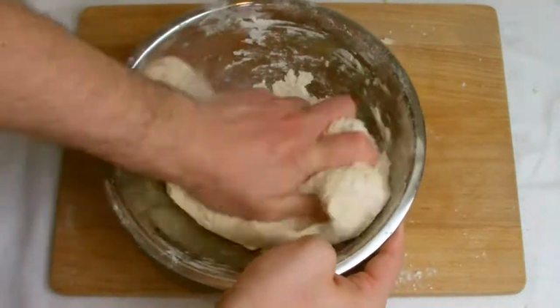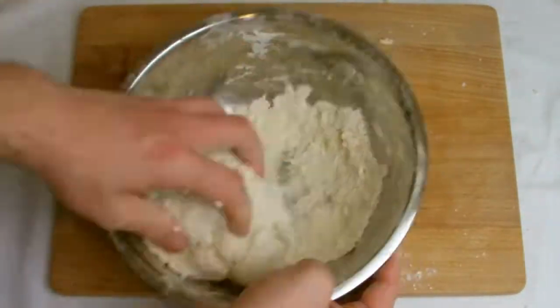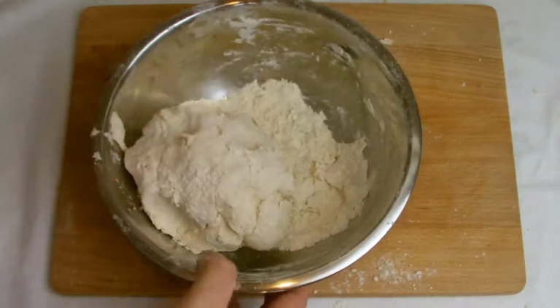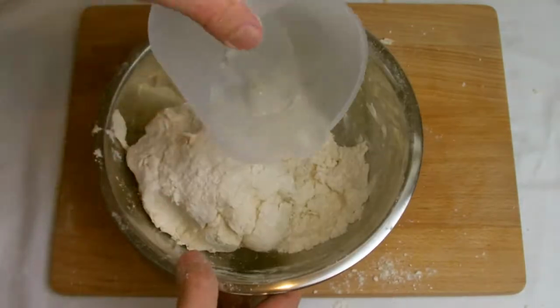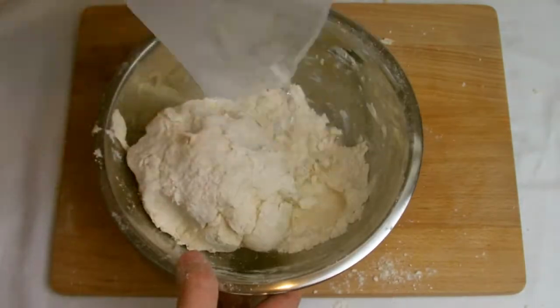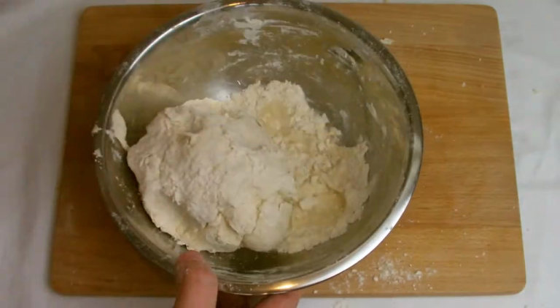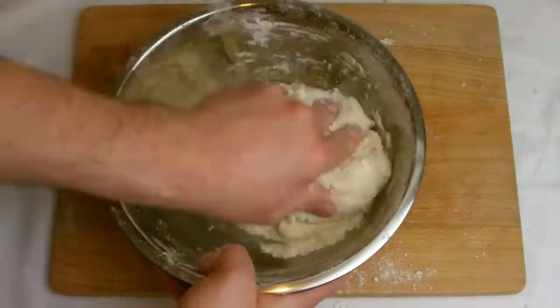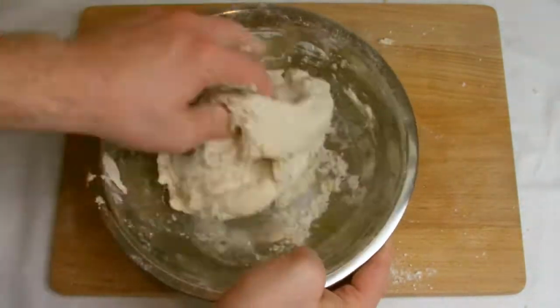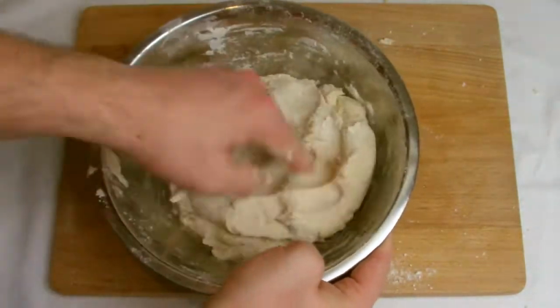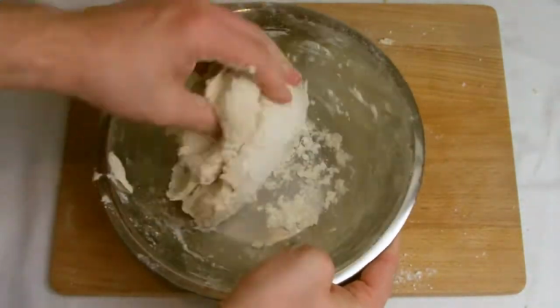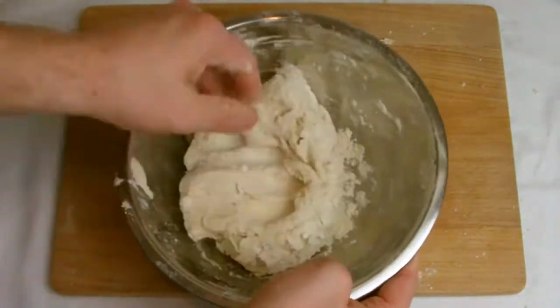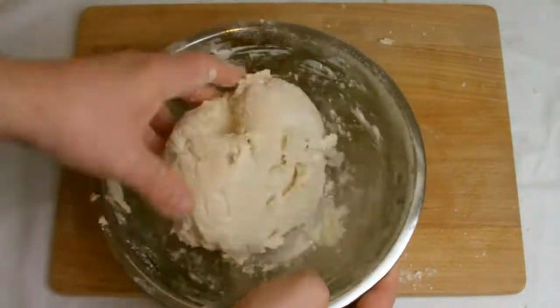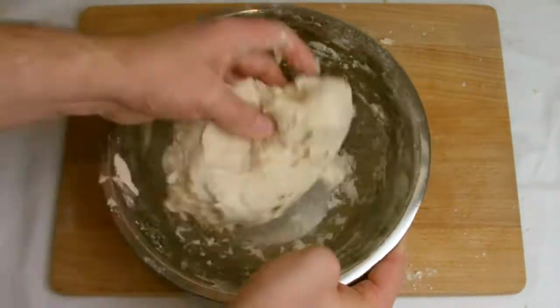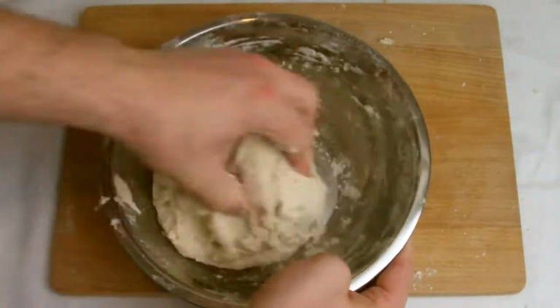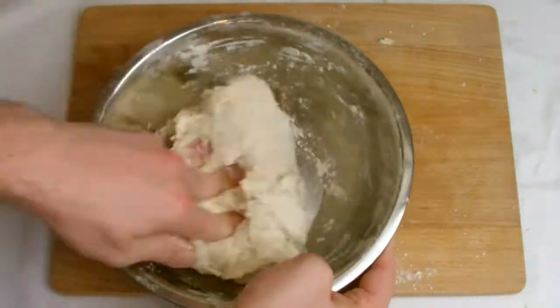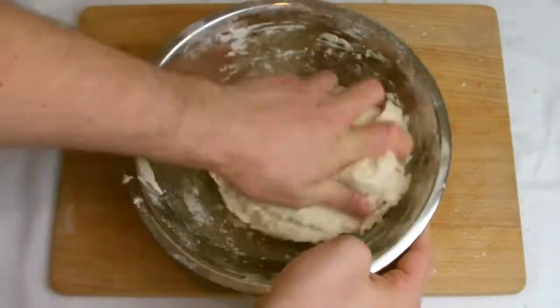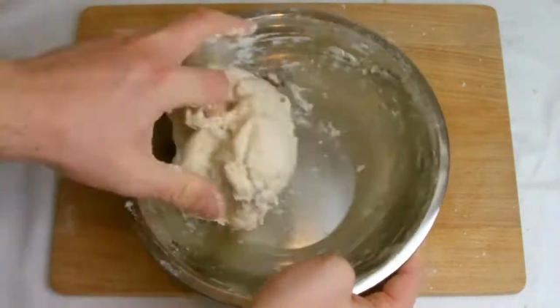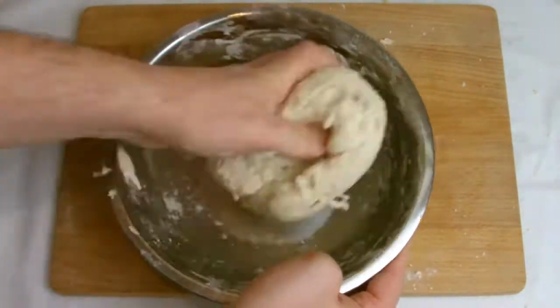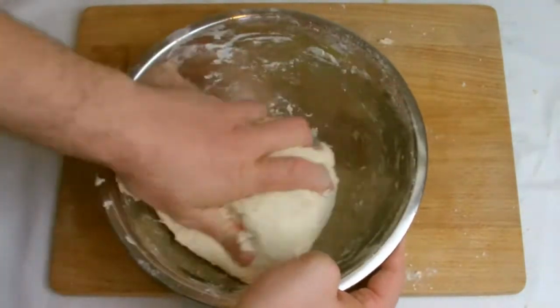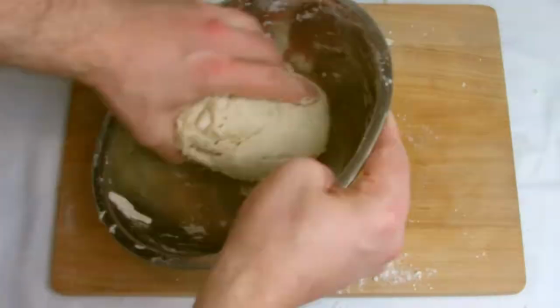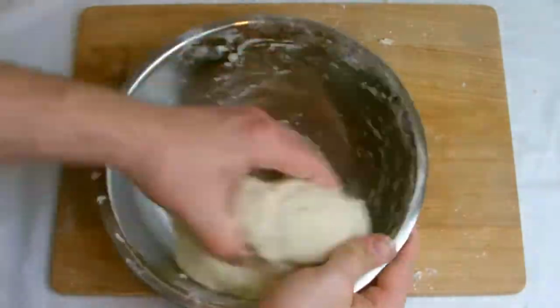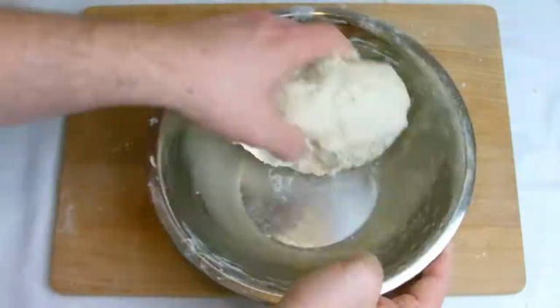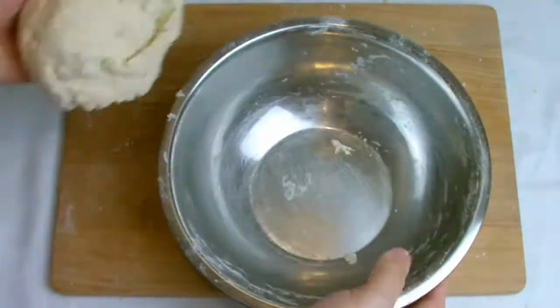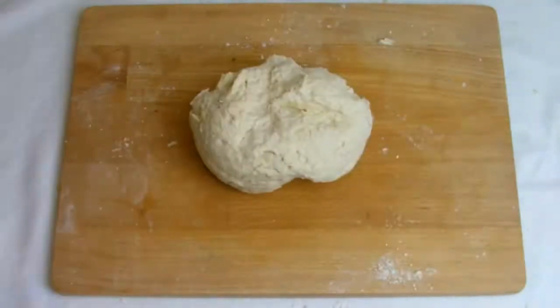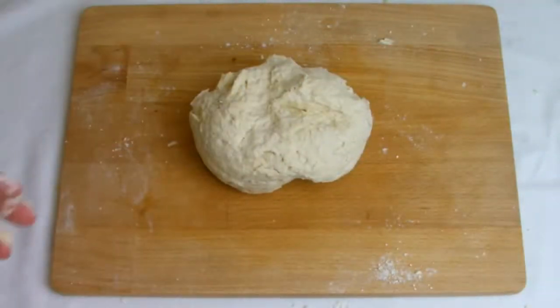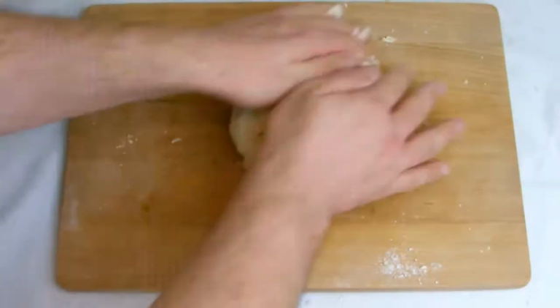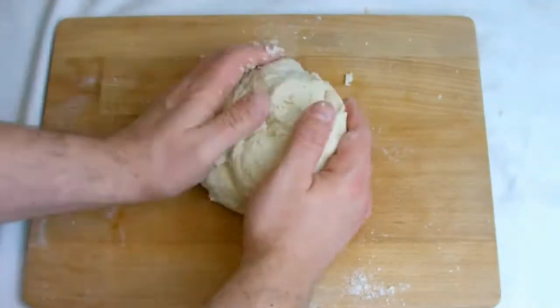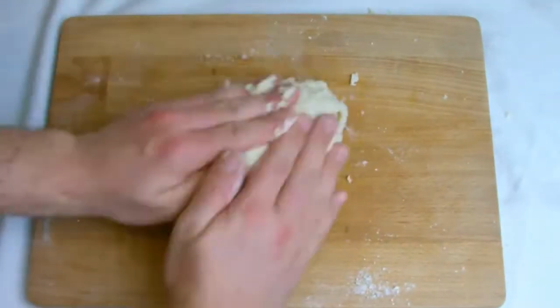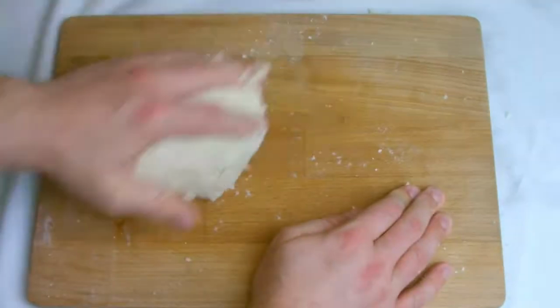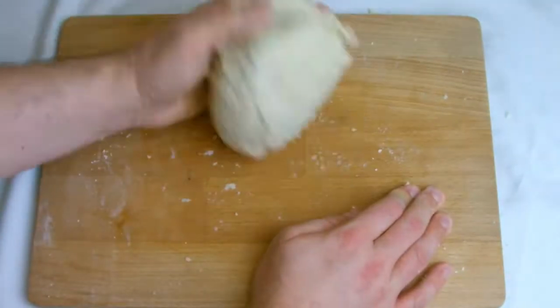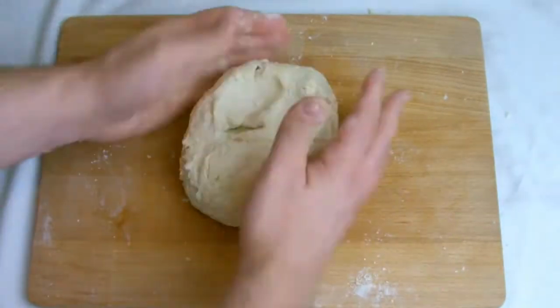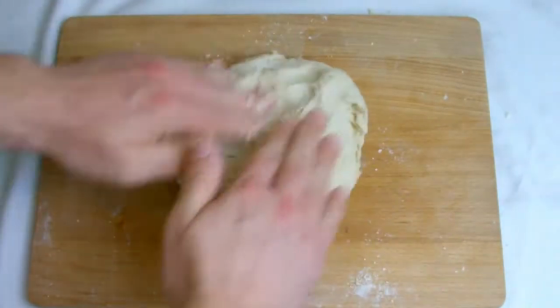You may need to use more water to get the dough to fully combine. At this stage, add very small amounts of water at a time until you get the required consistency.